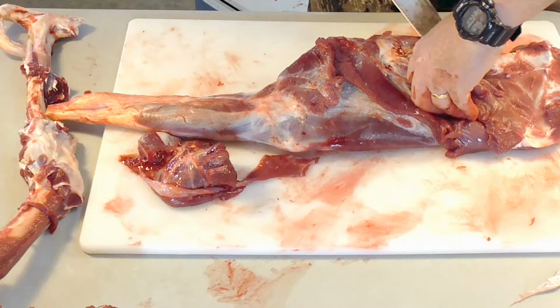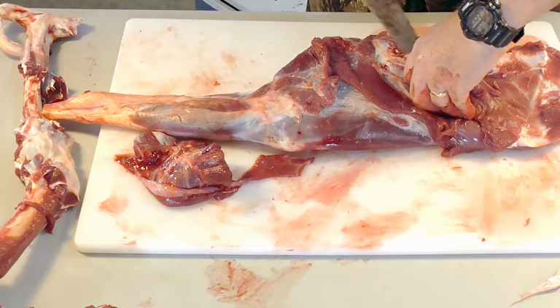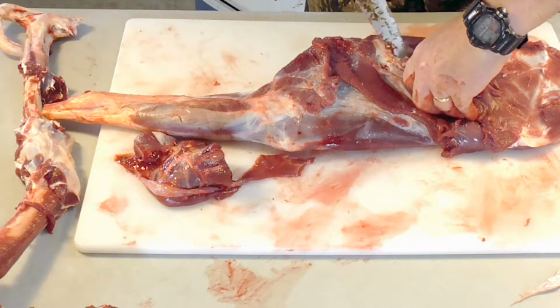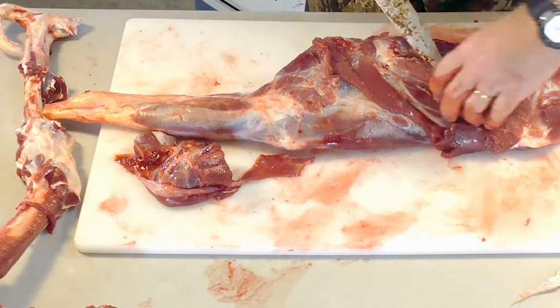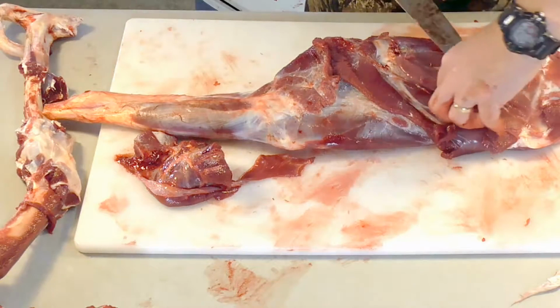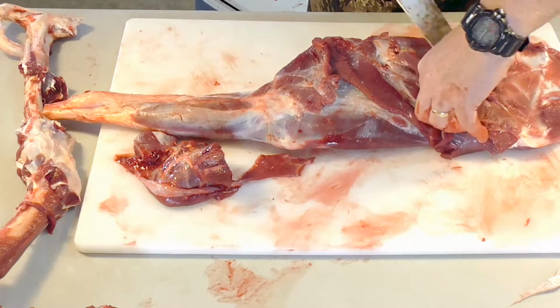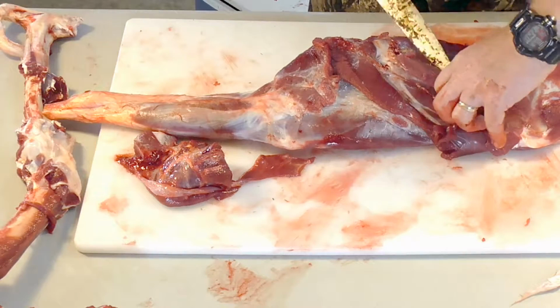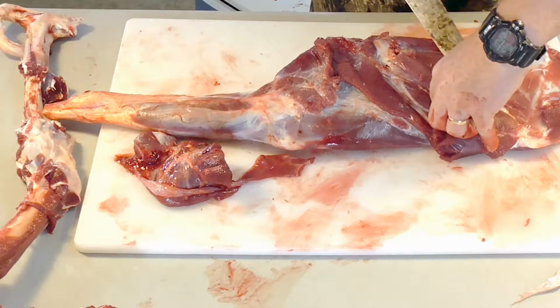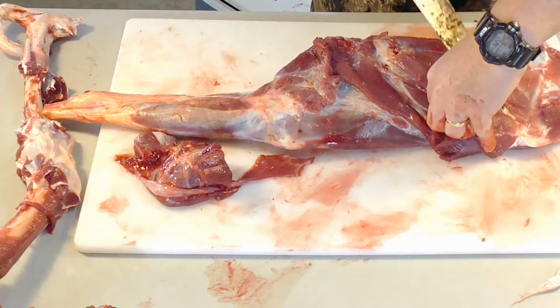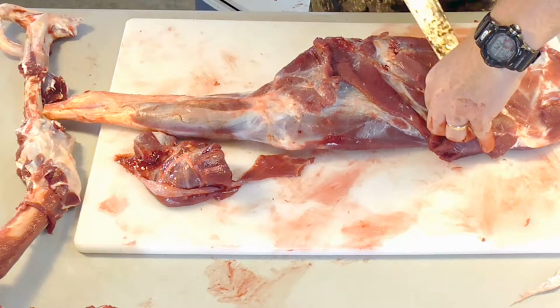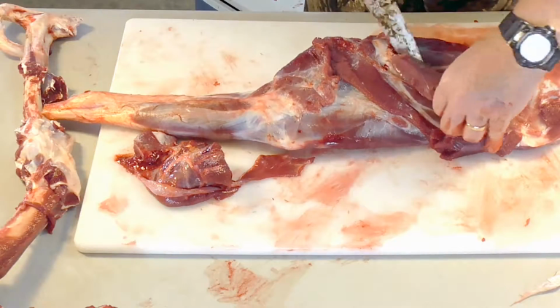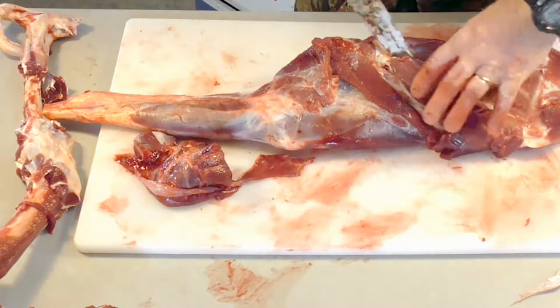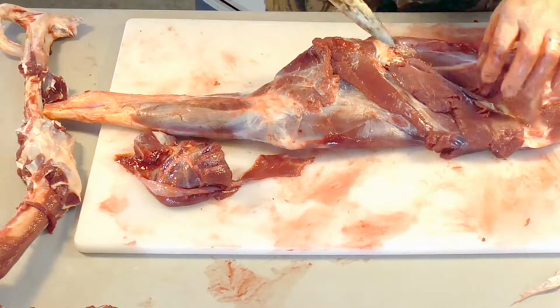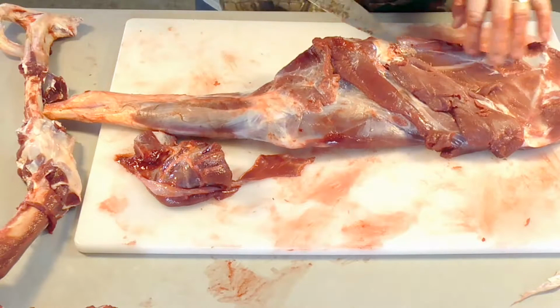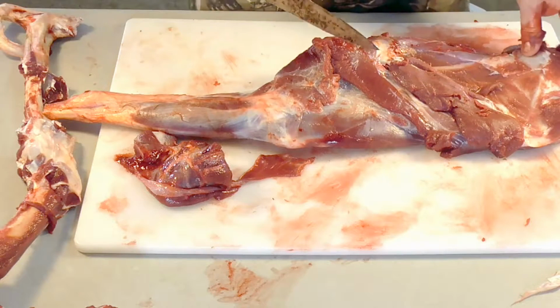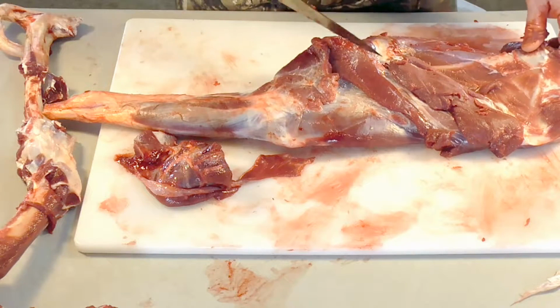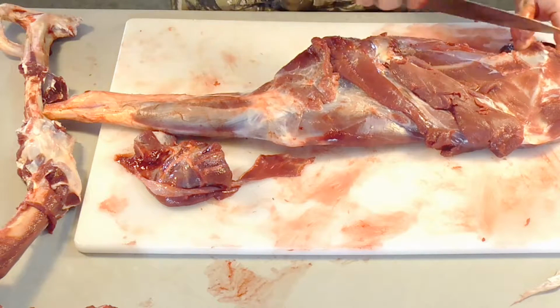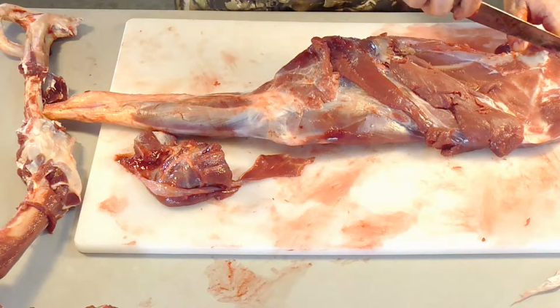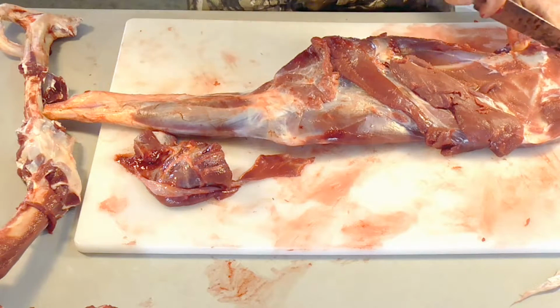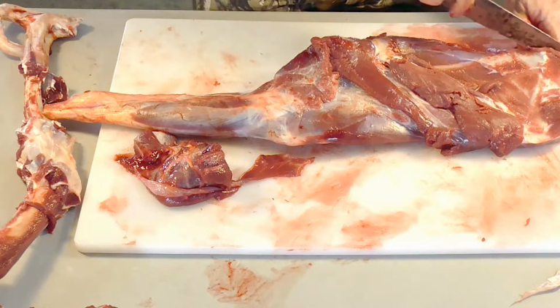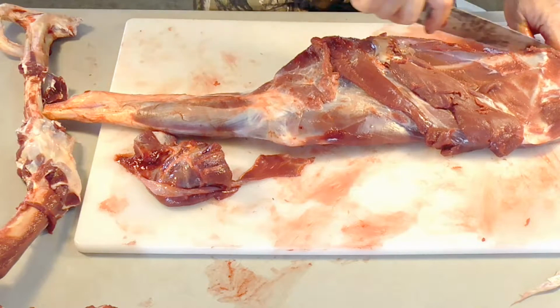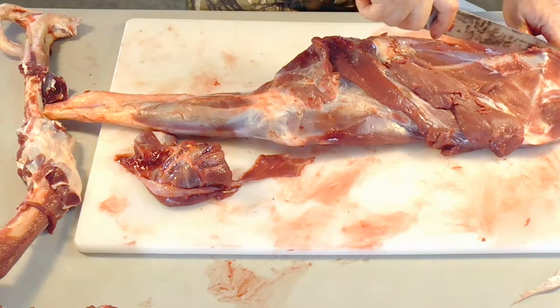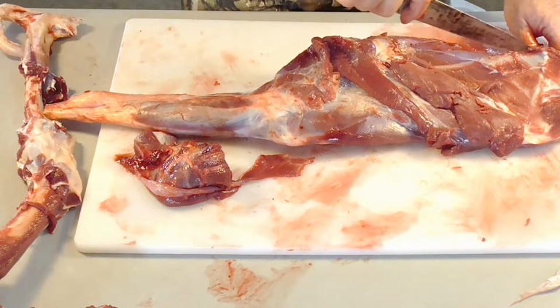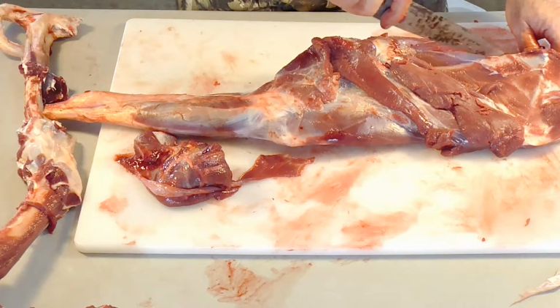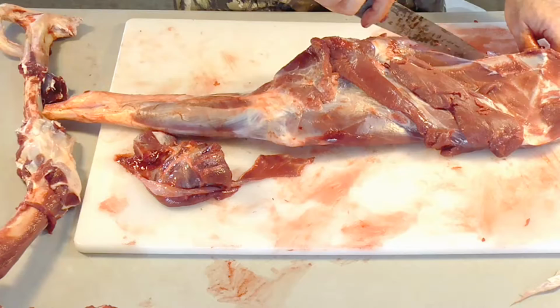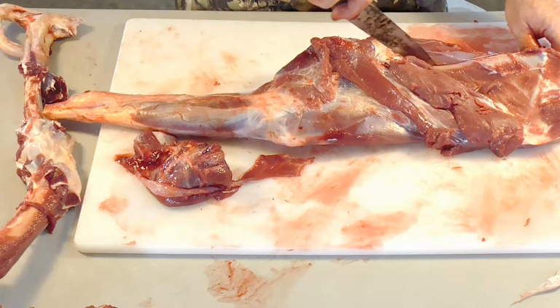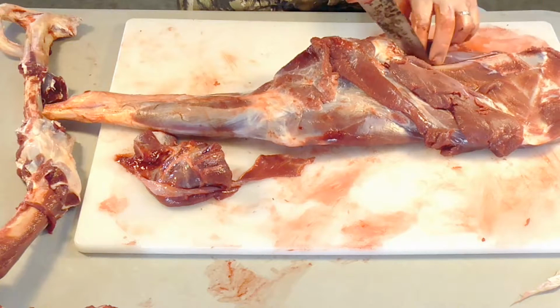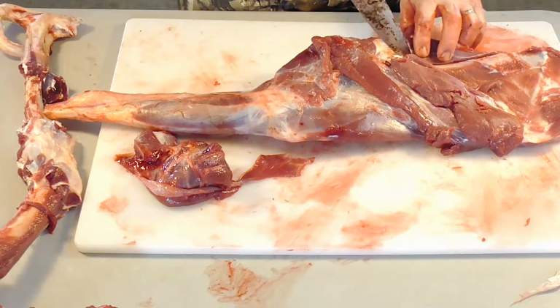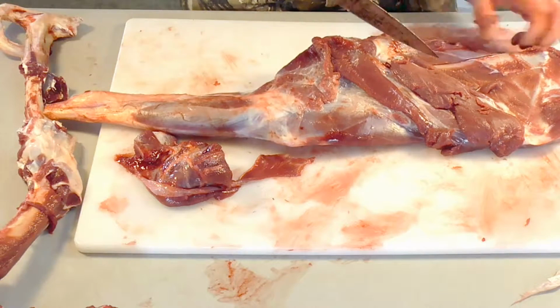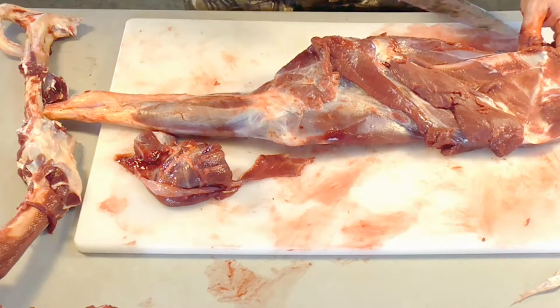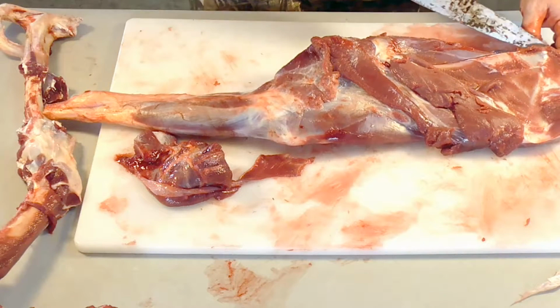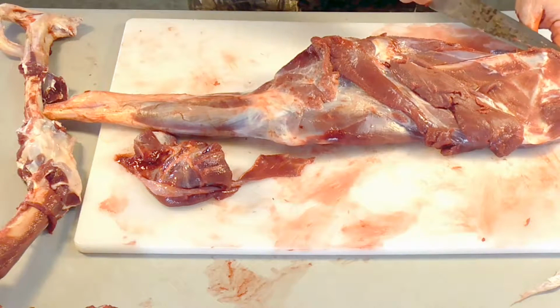Always appreciate what God's given you. Appreciate, respect God's creation. Don't be wasteful — that's a sin. Don't be wasteful. I am not an environmentalist — I am a conservationist.